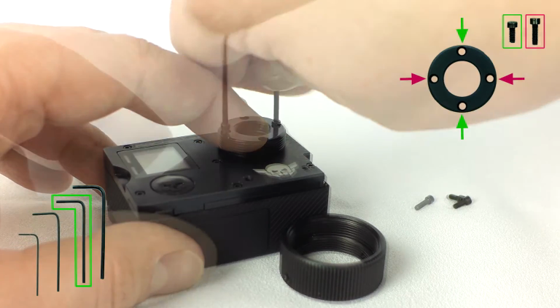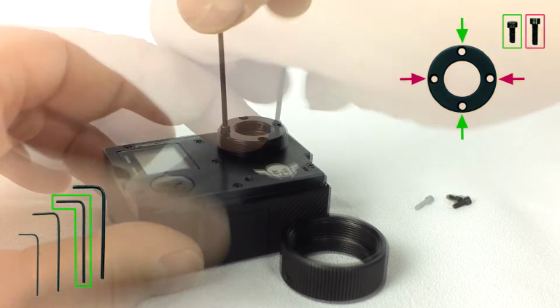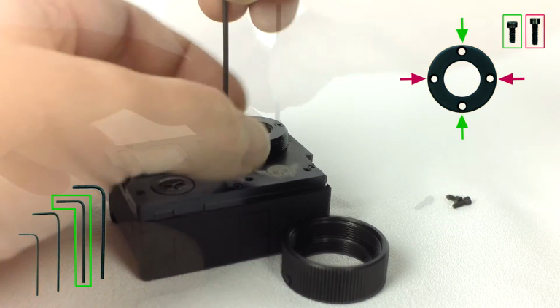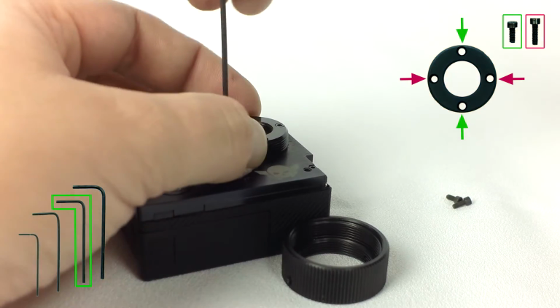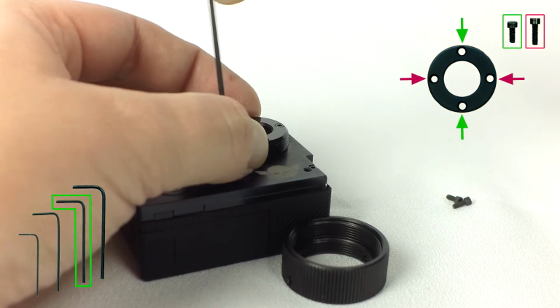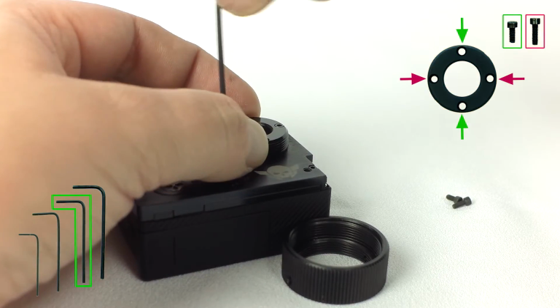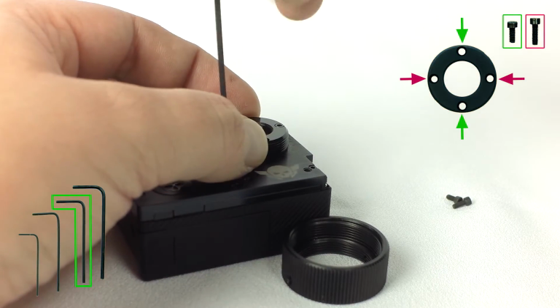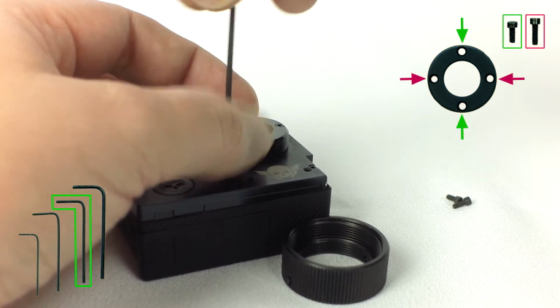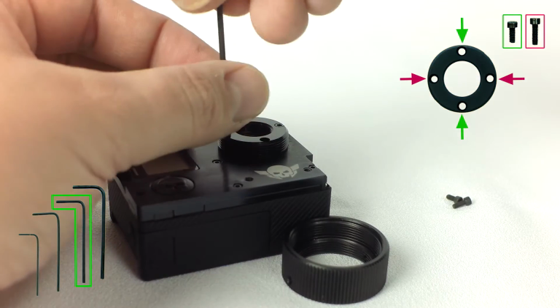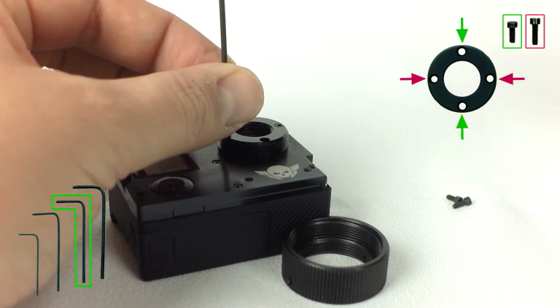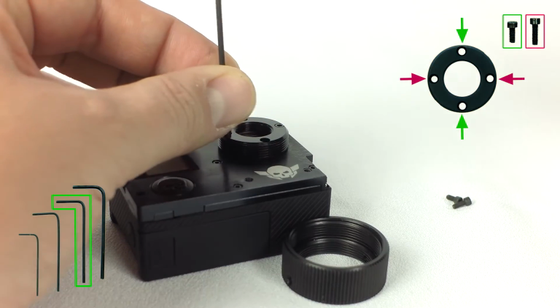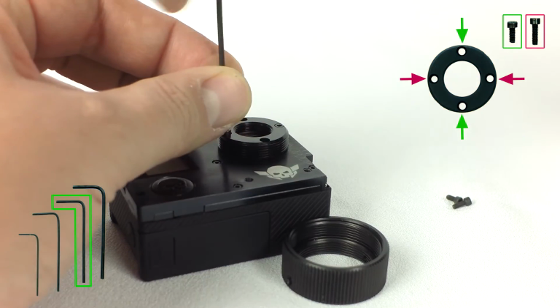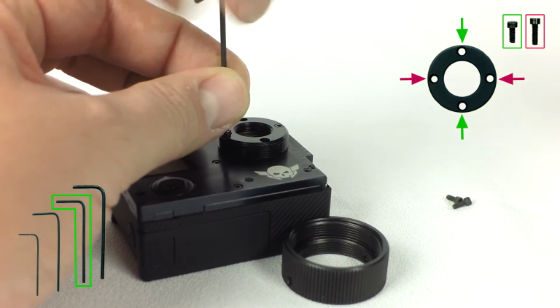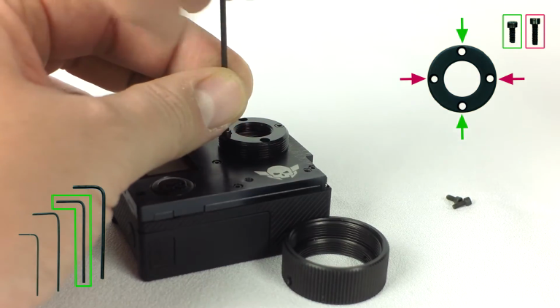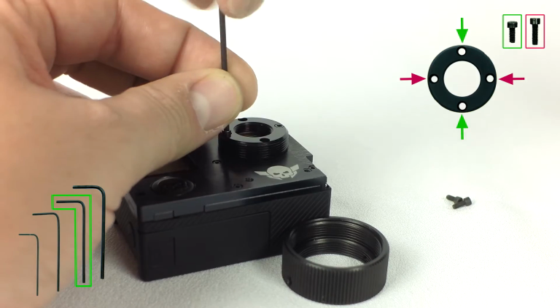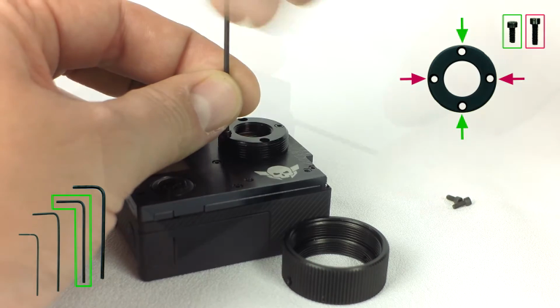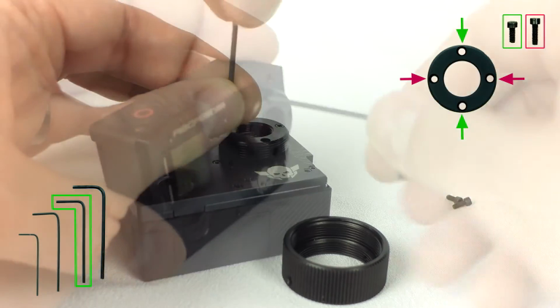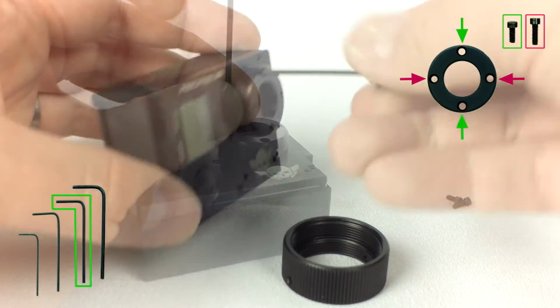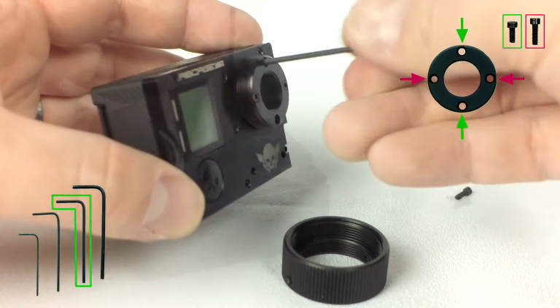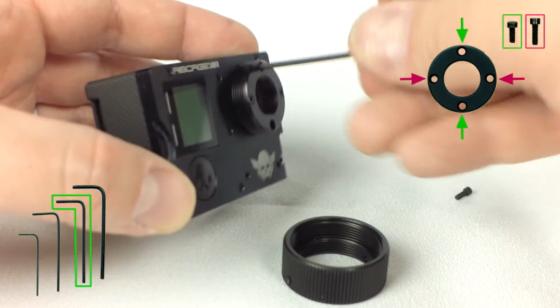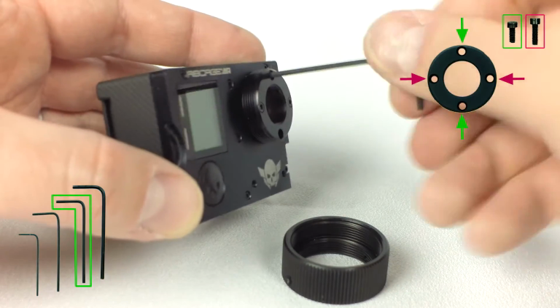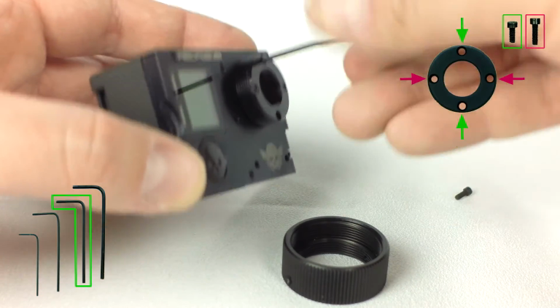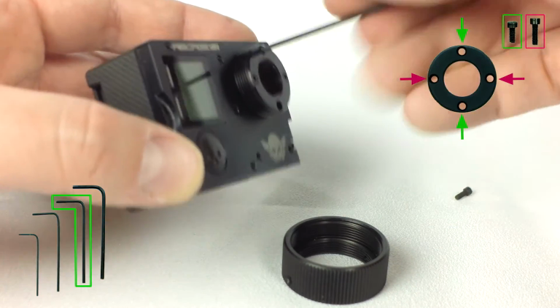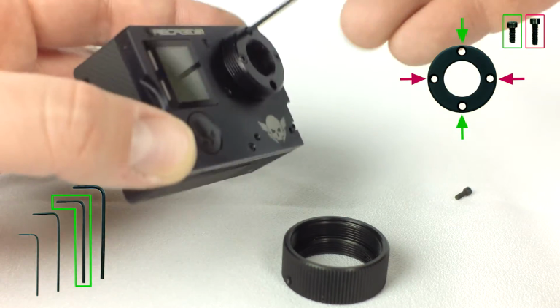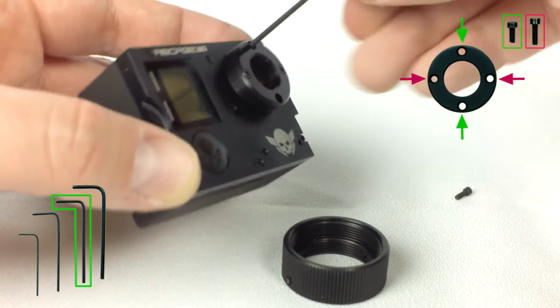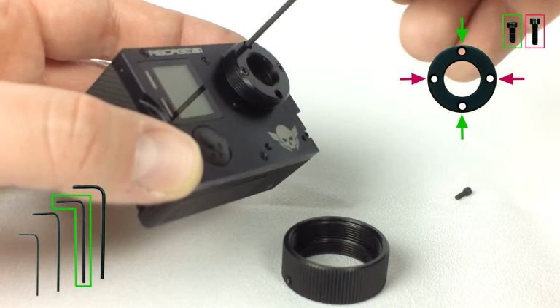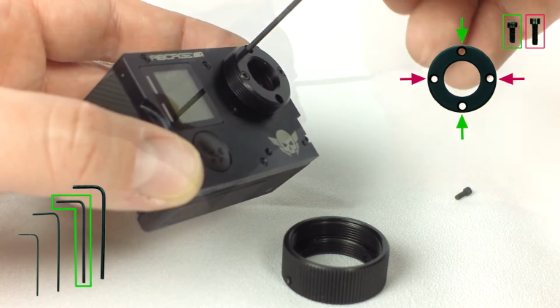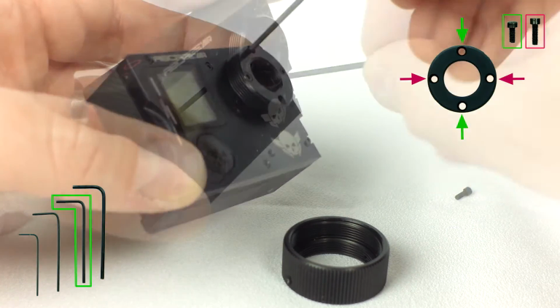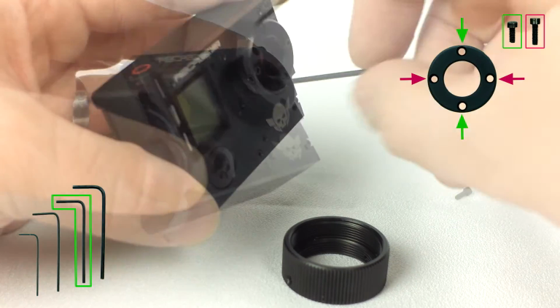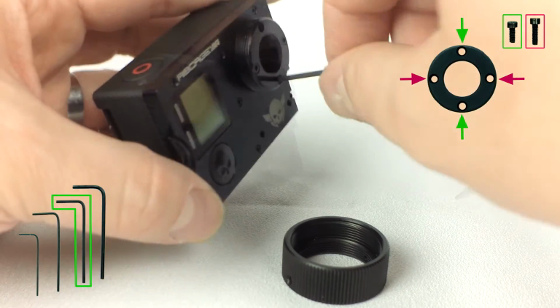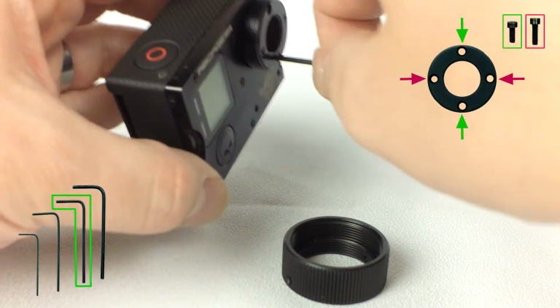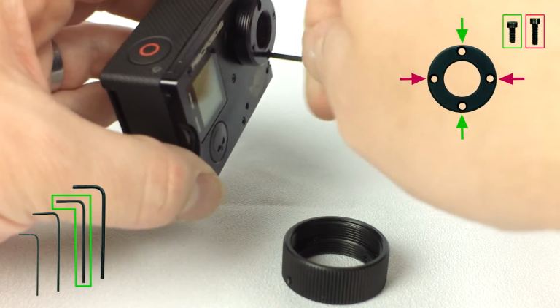Screw them in until snug — don't over tighten. Make sure they're properly aligned with the threads. If they require any force, back them off and try again.